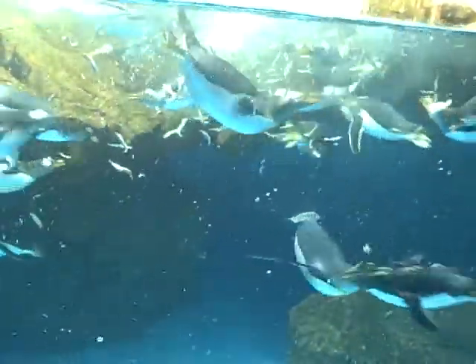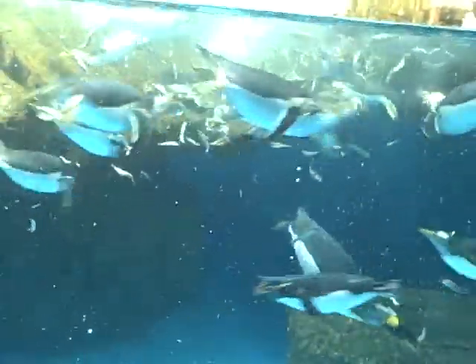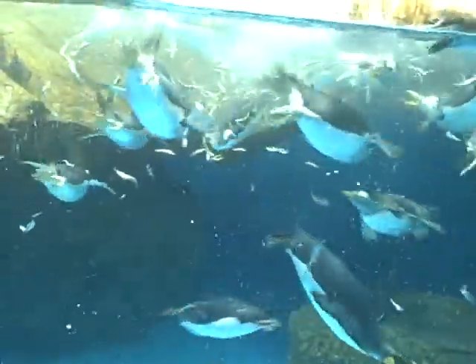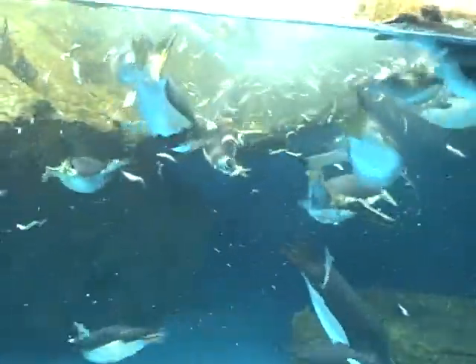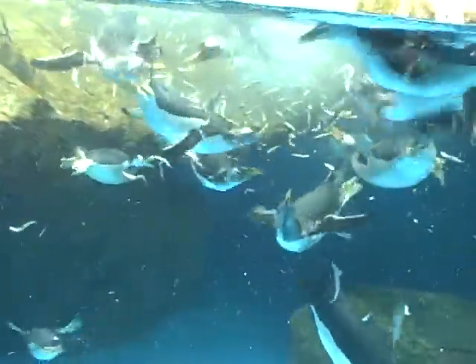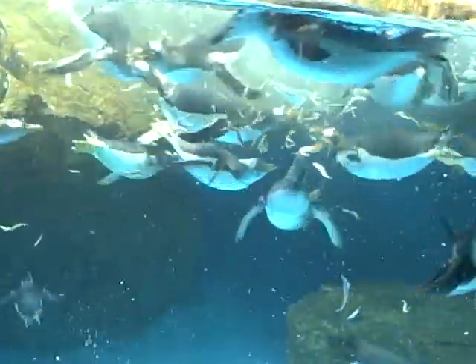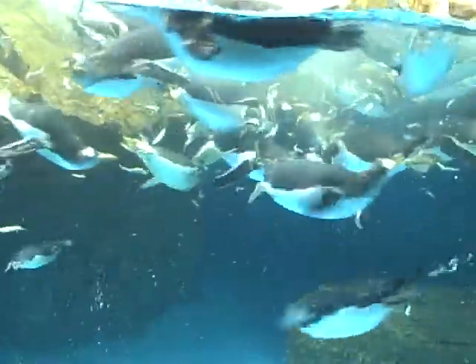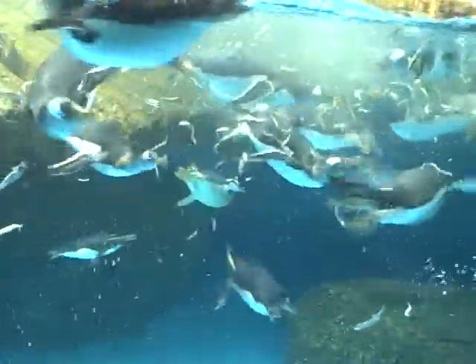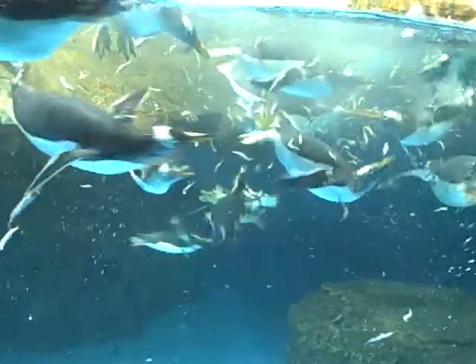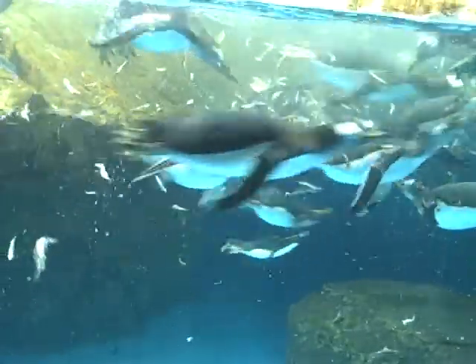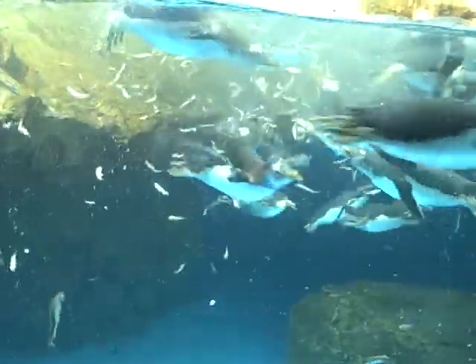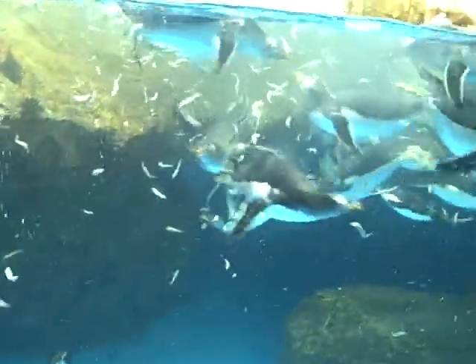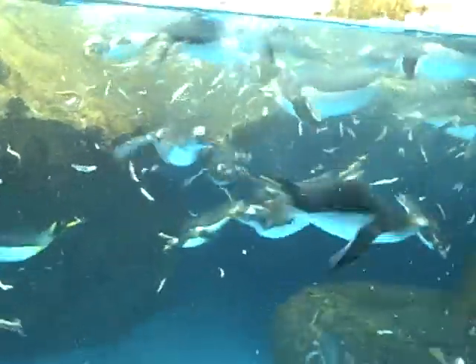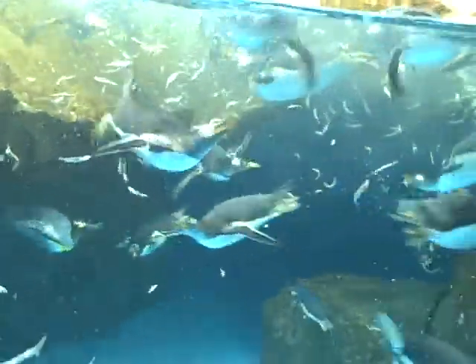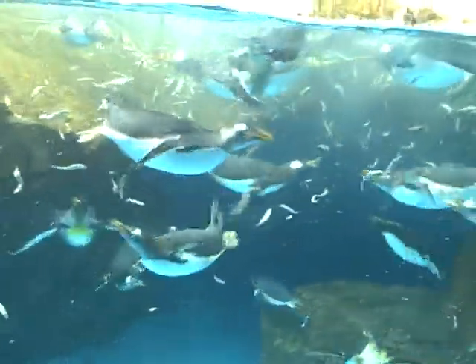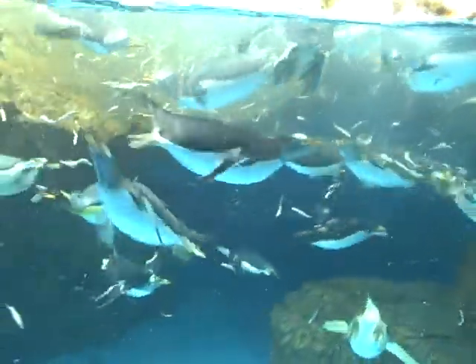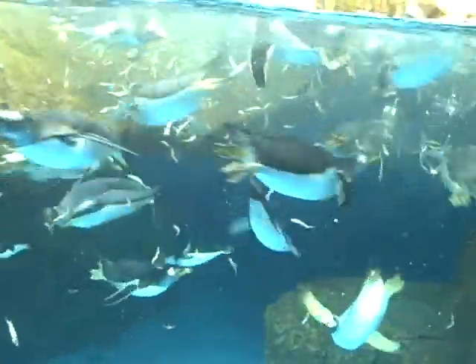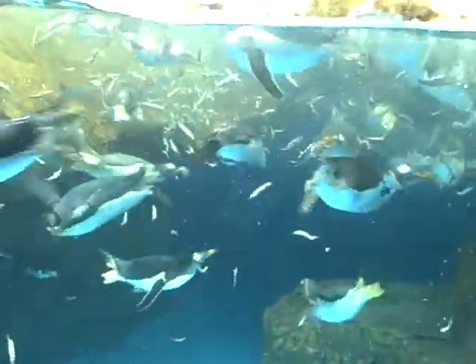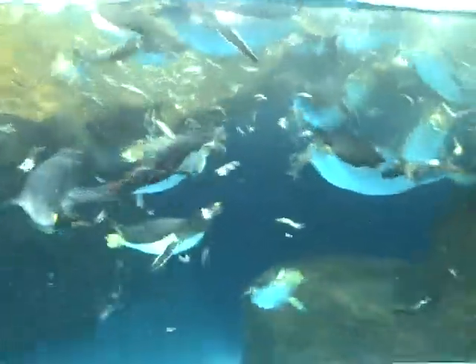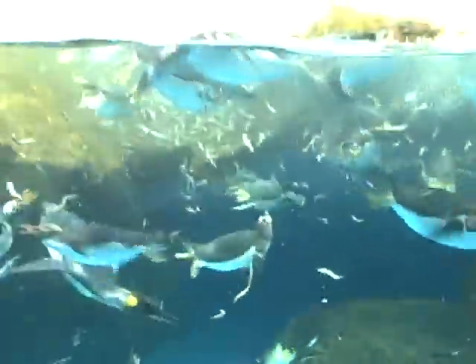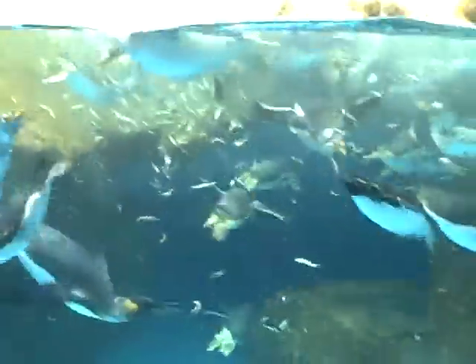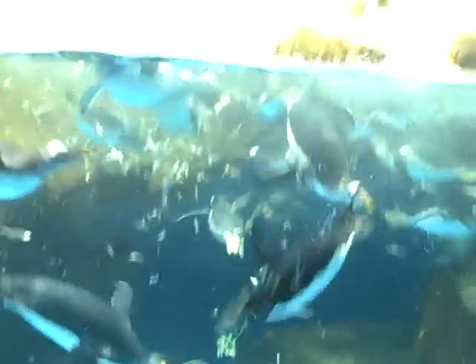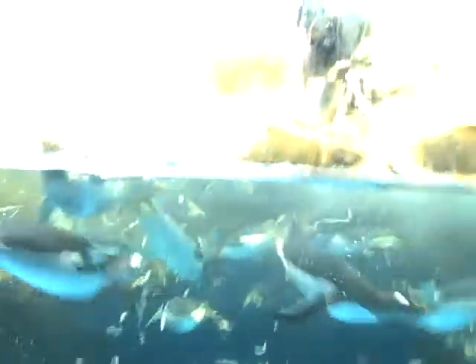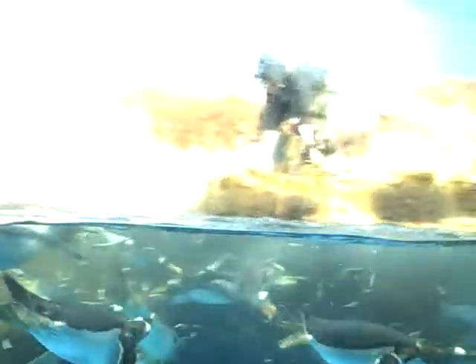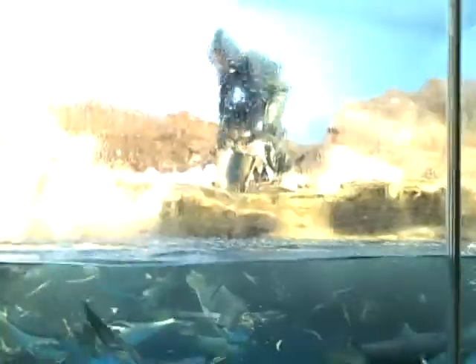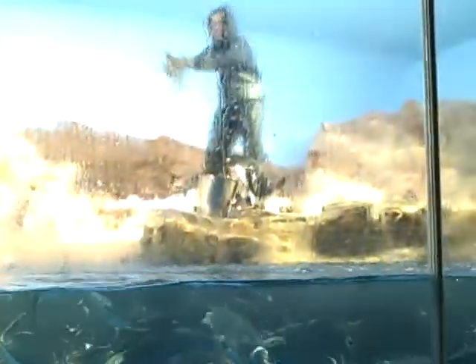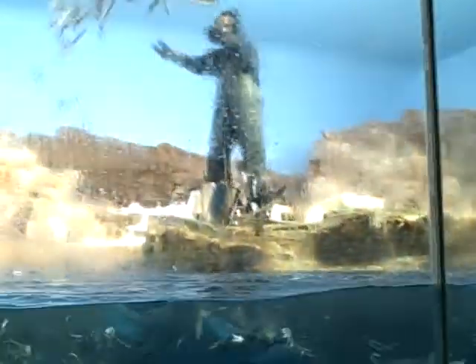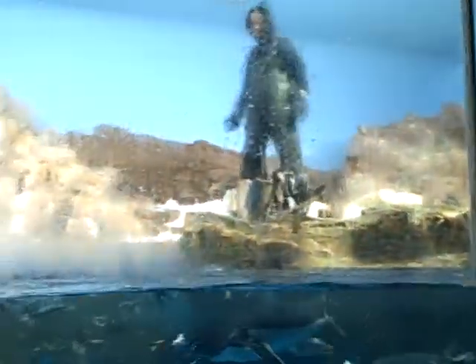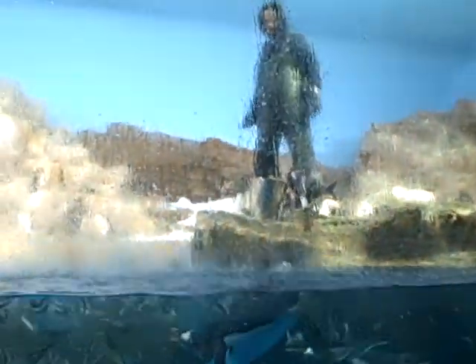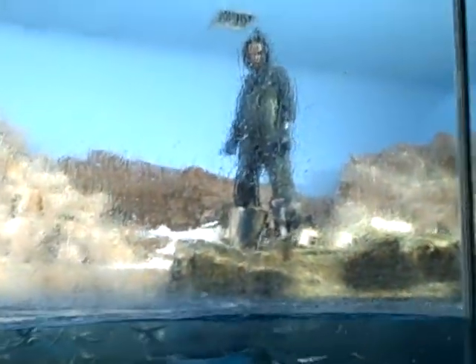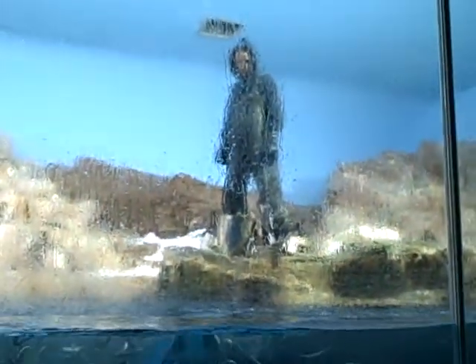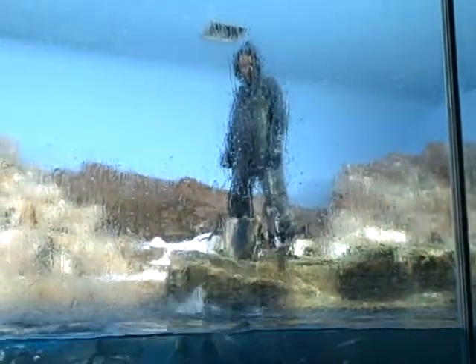They like to swallow their fish head first, just because of the way the scales are. The back of their throats have like a little conveyor belt — they'll swallow it whole. Swallowing it head first helps the scales not catch on their throat.